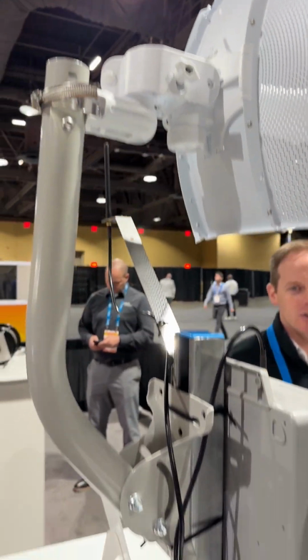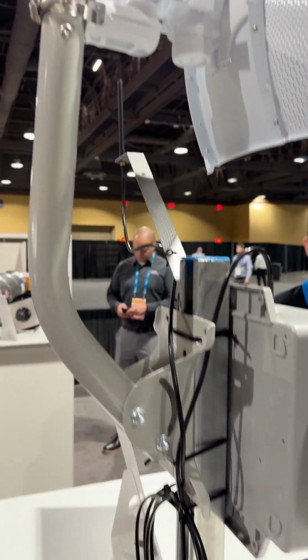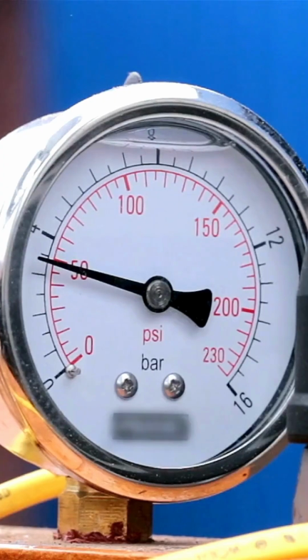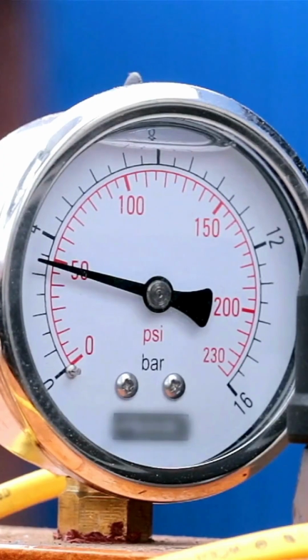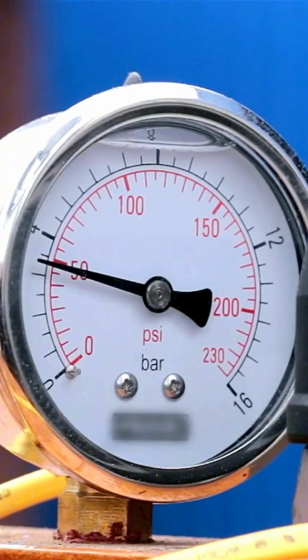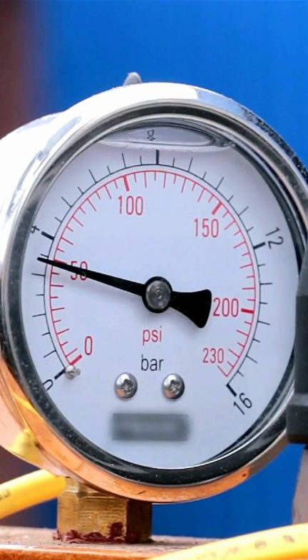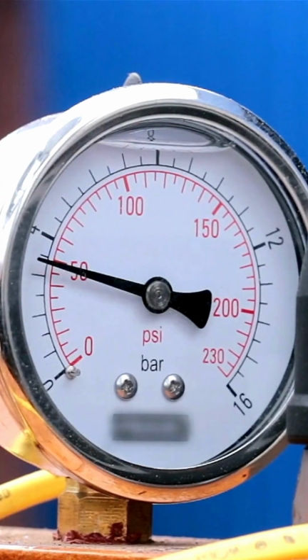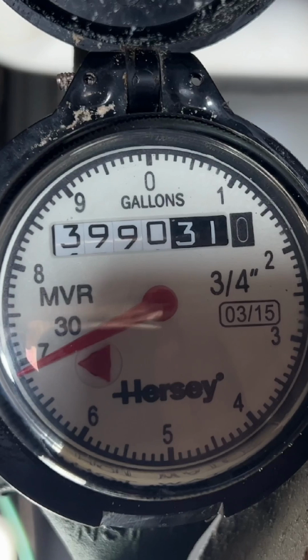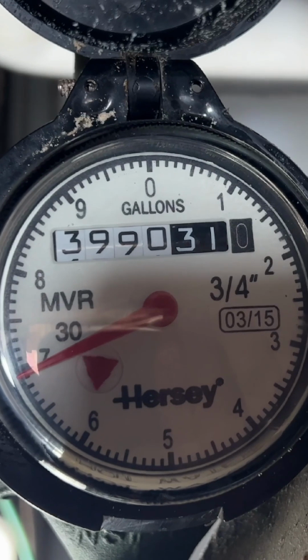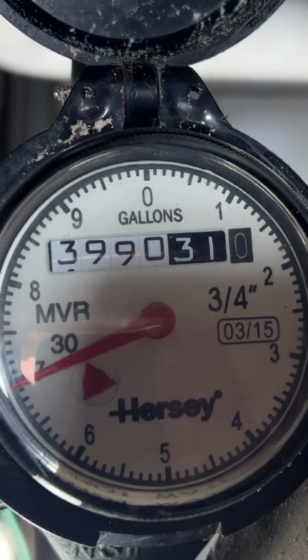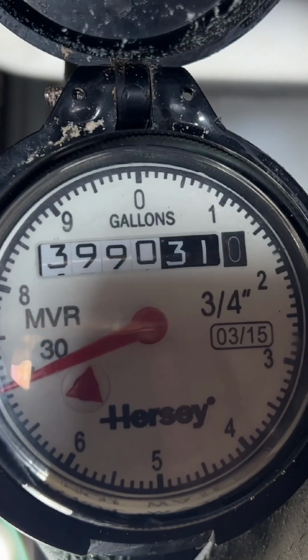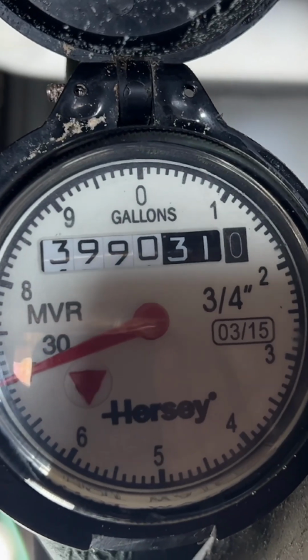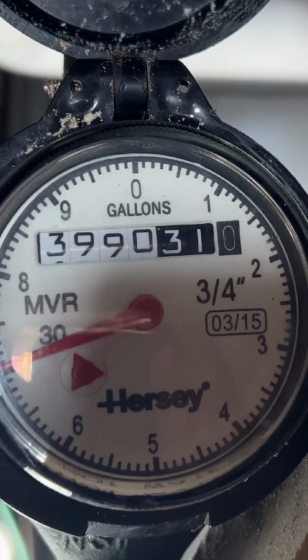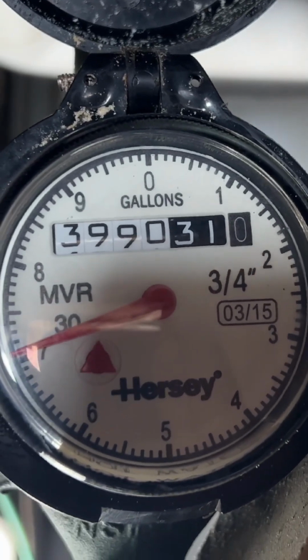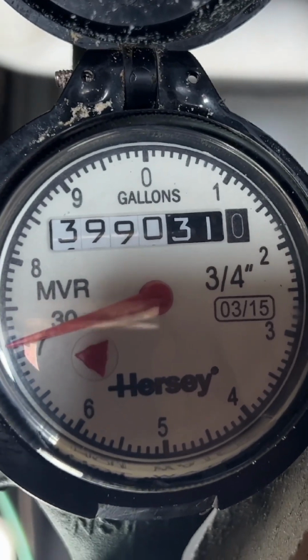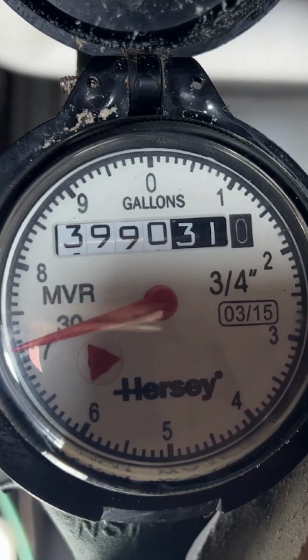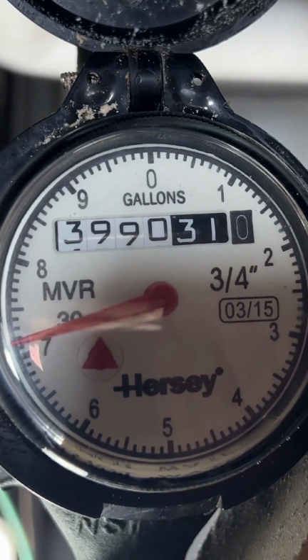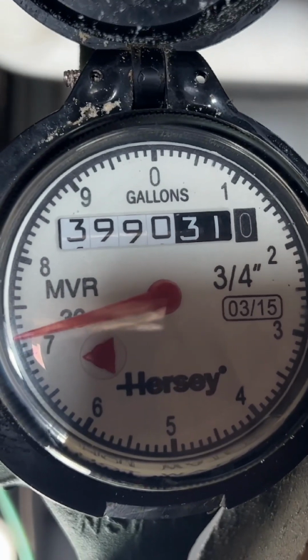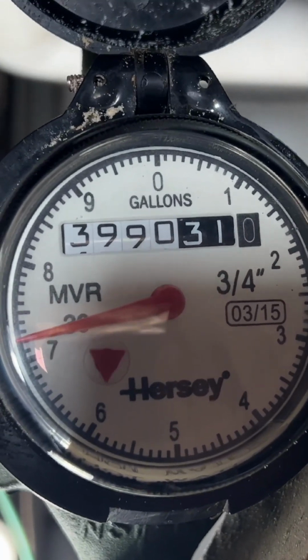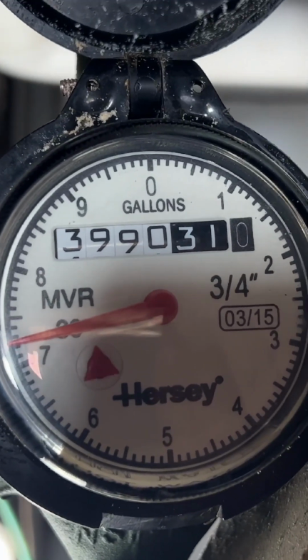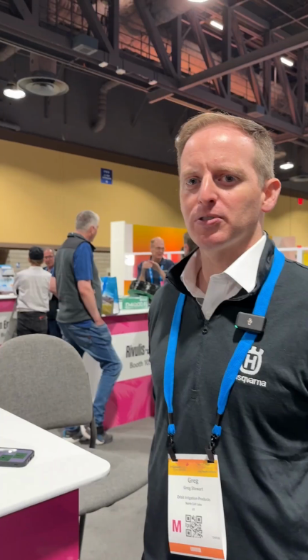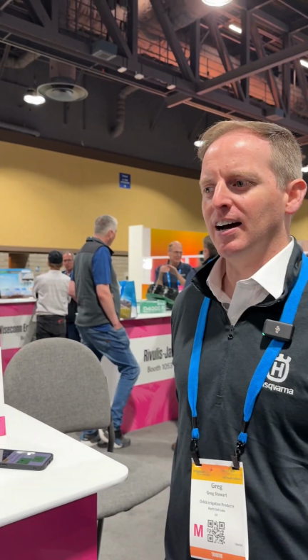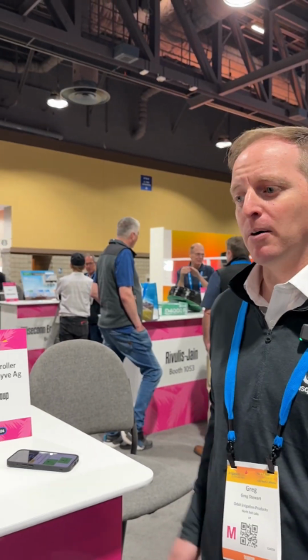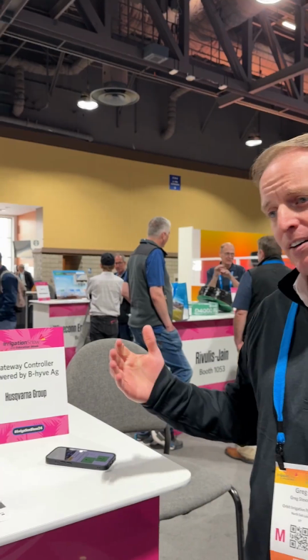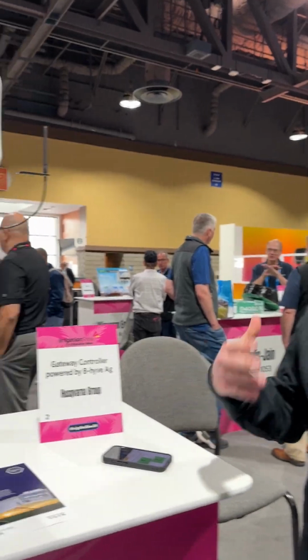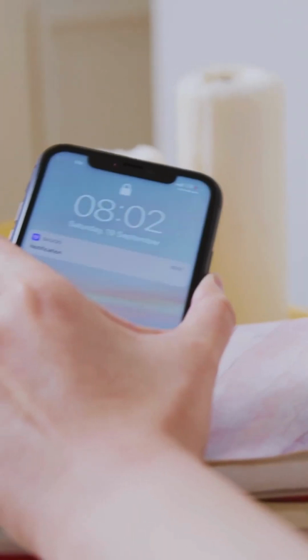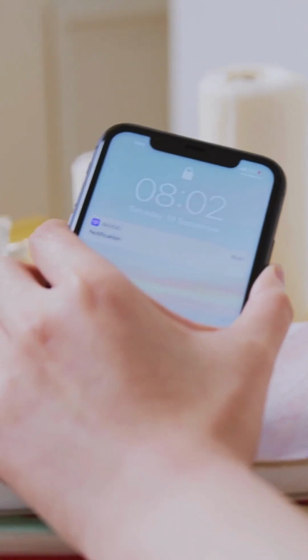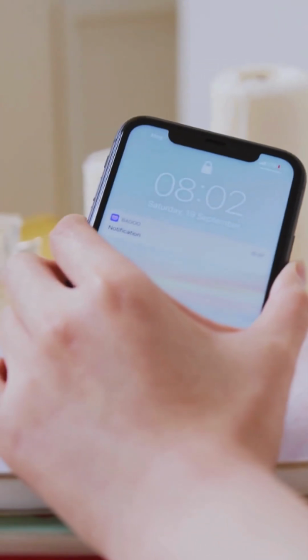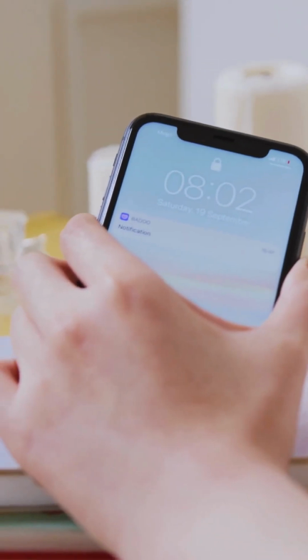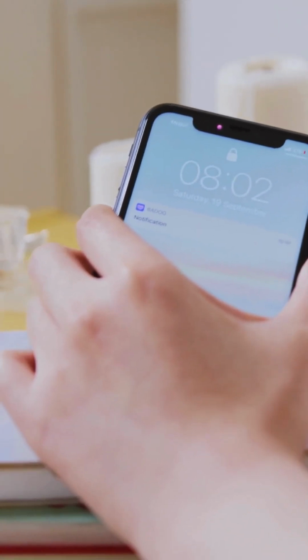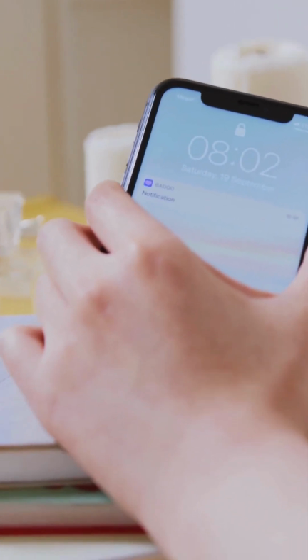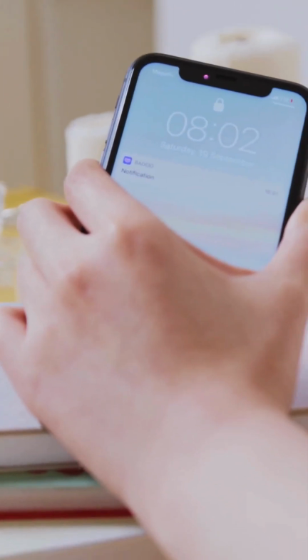We measure the pressure and flow for each zone. If either of those deviate too much, we can turn those pumps off, send you a notification, and you can be aware of what's going on.